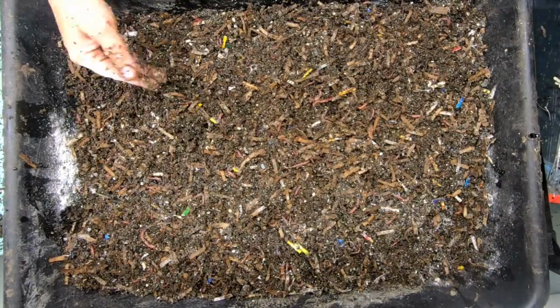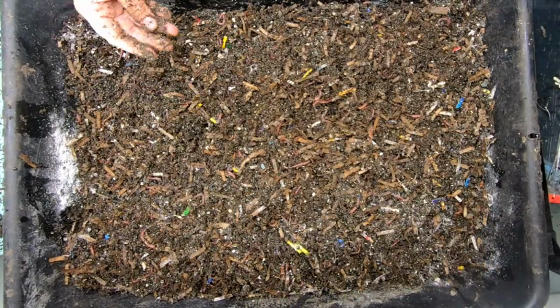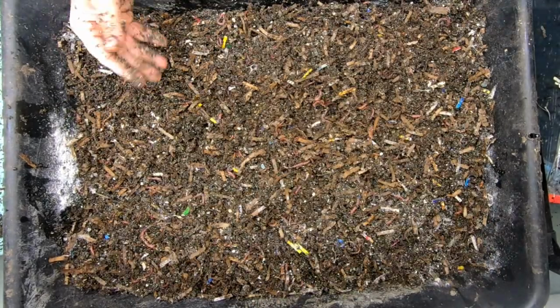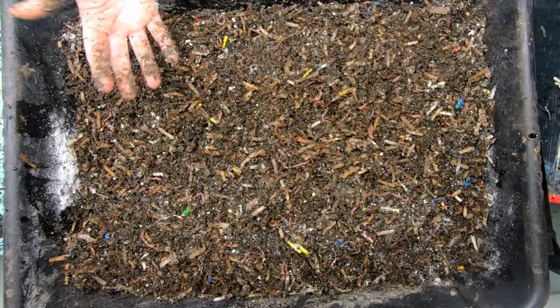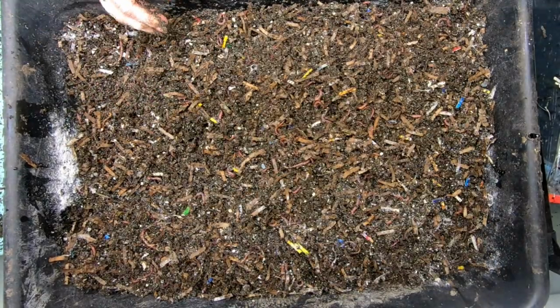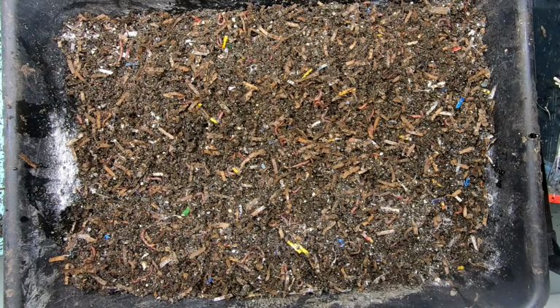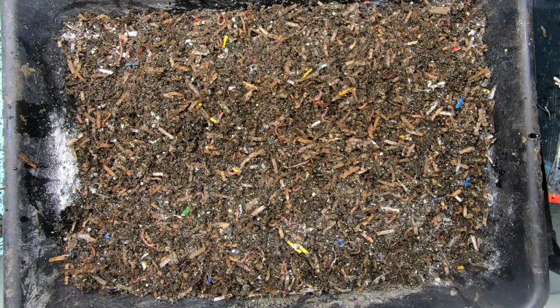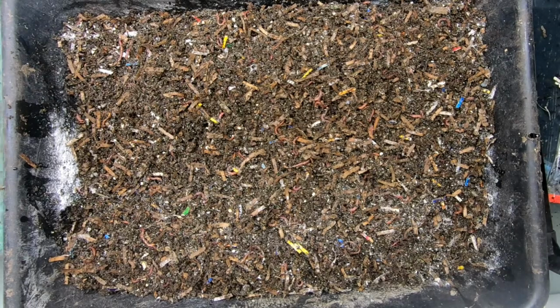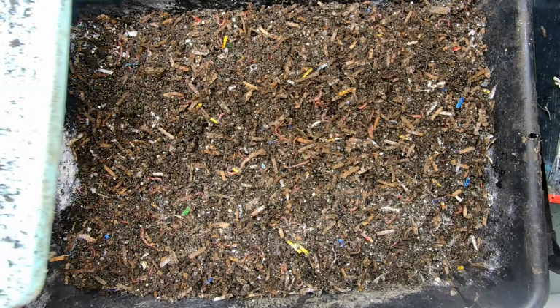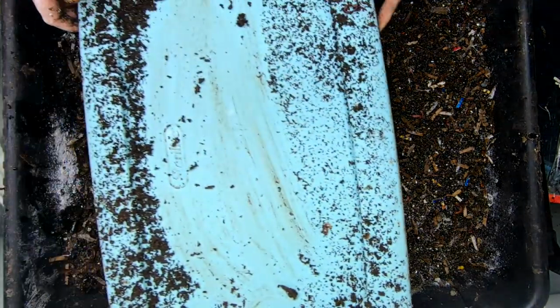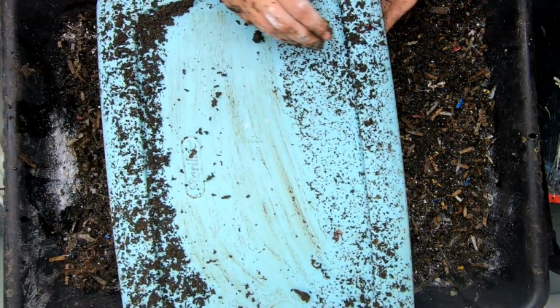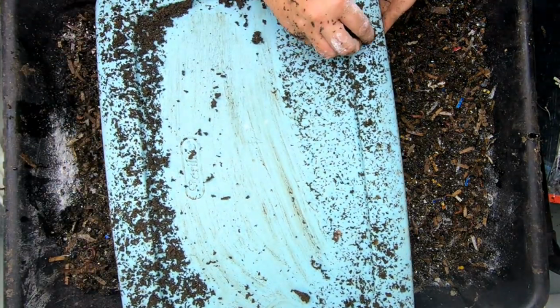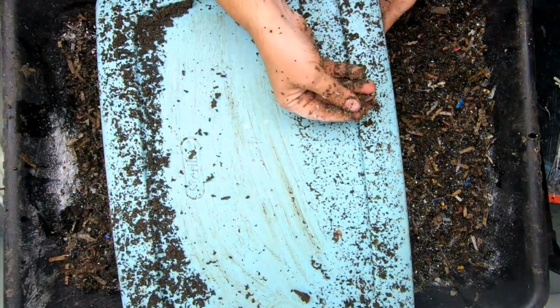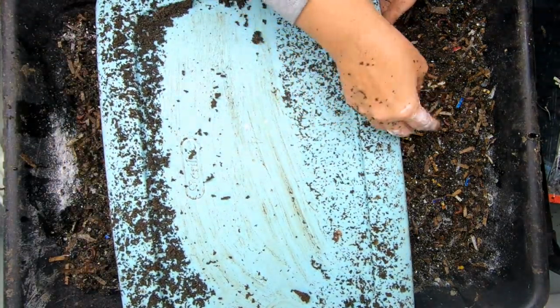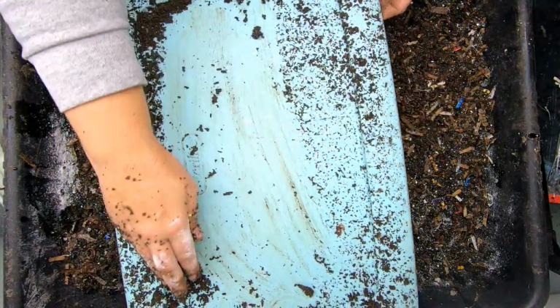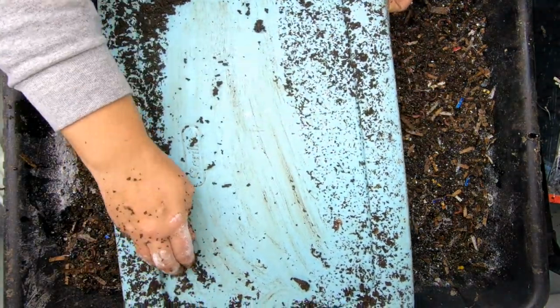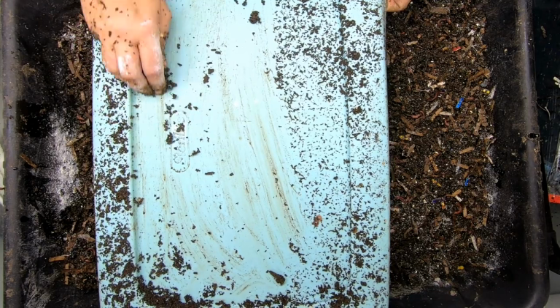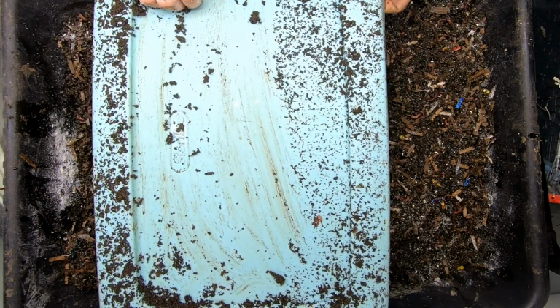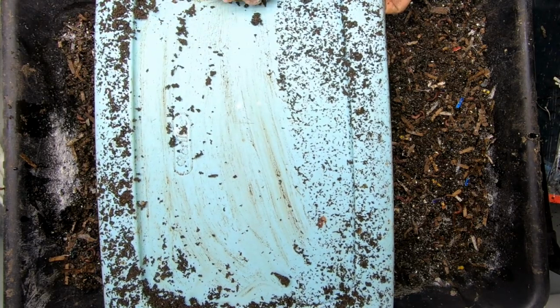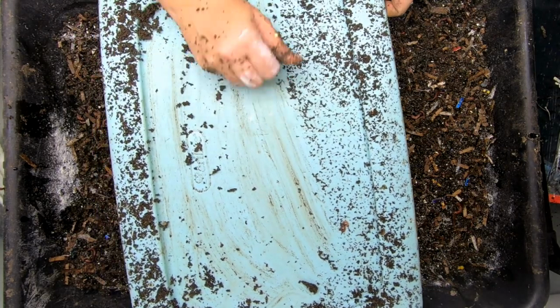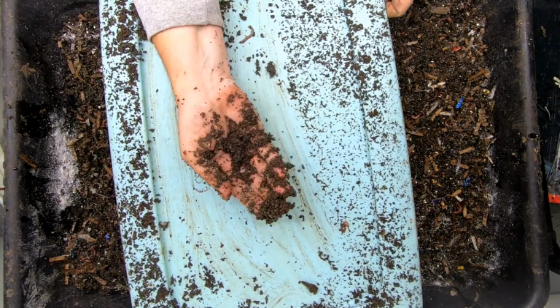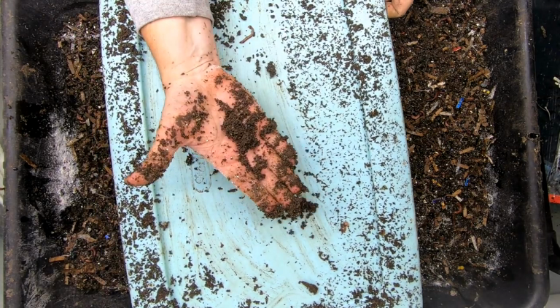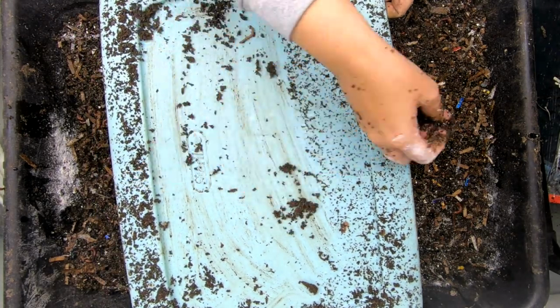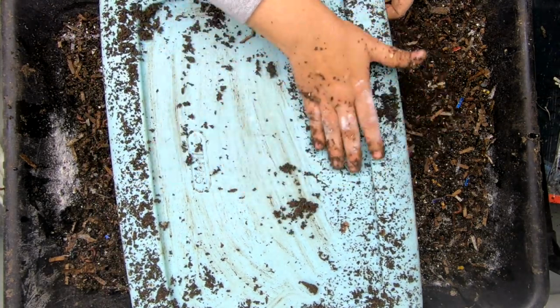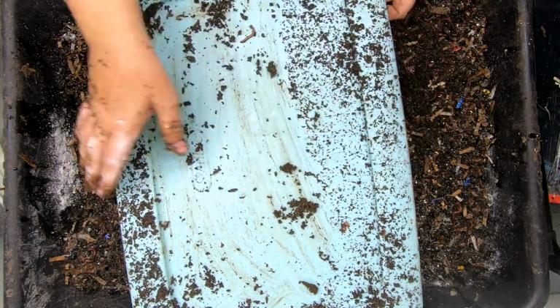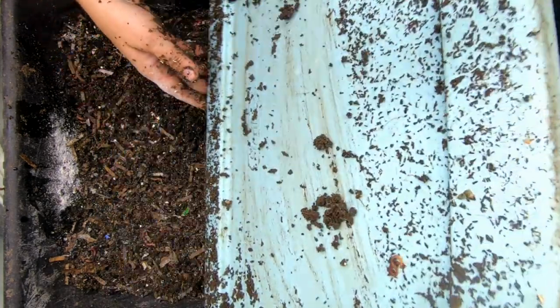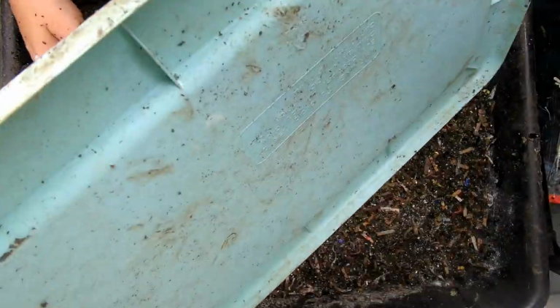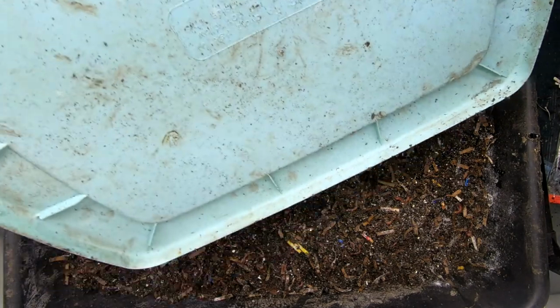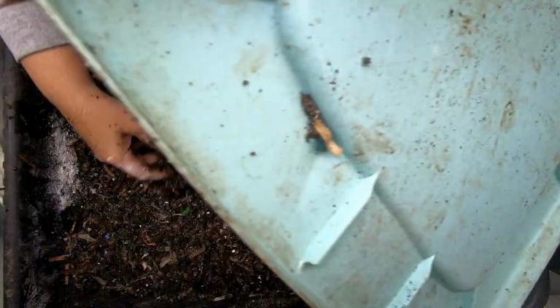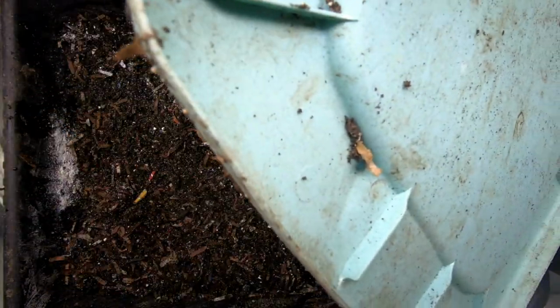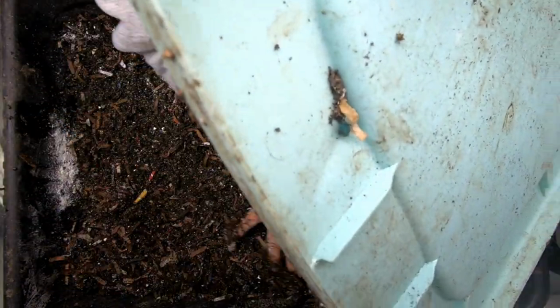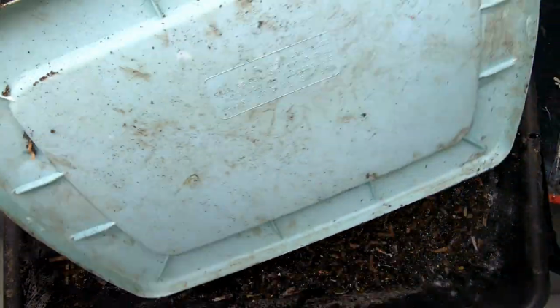Put in the comments below what you do with your worm chow. You can tell they're making good castings just out of worm chow and the bedding, so it doesn't seem to be impeding them making any sort of nice castings.